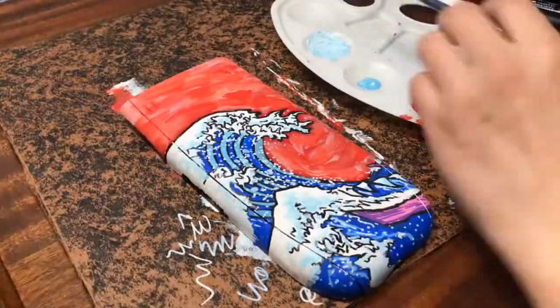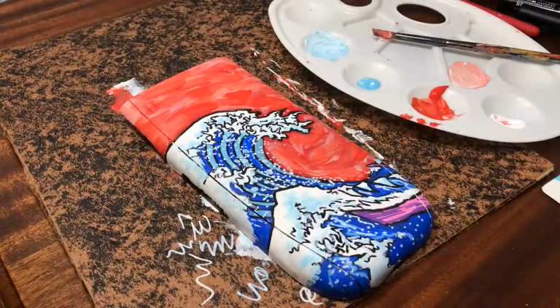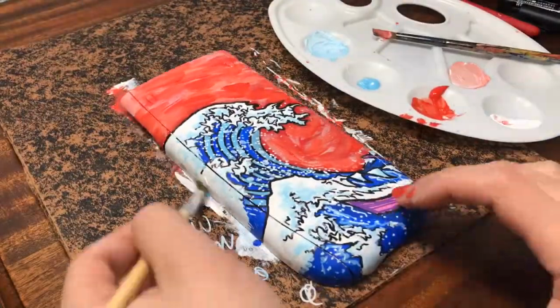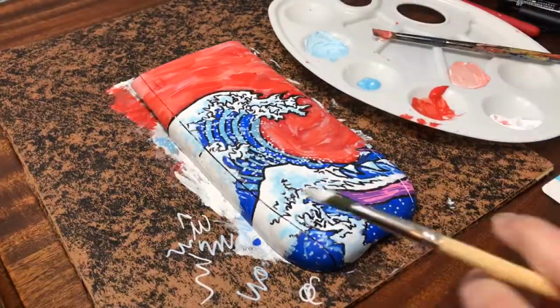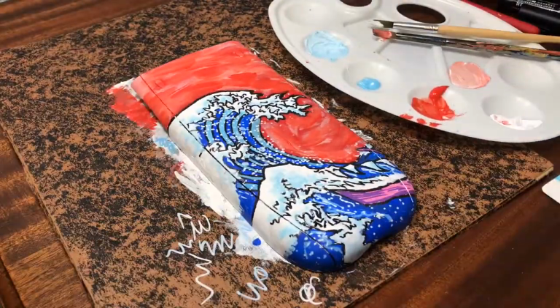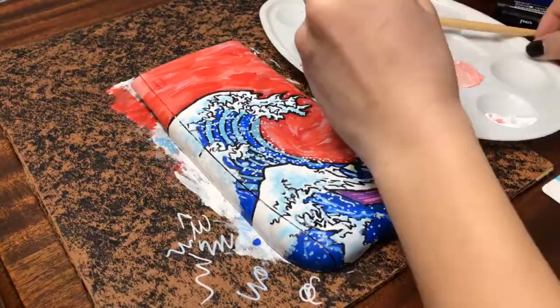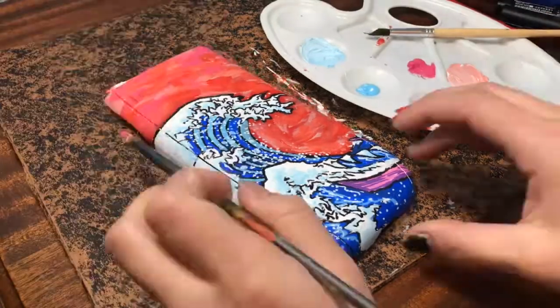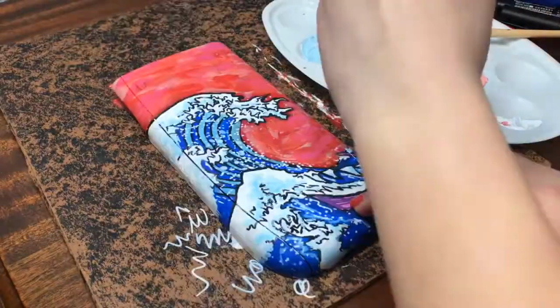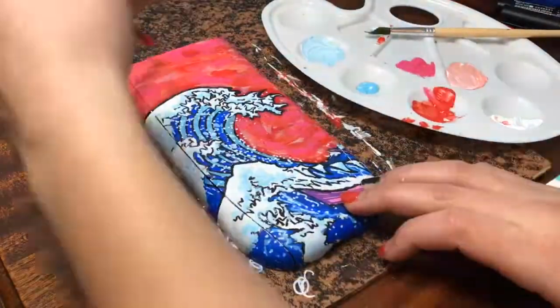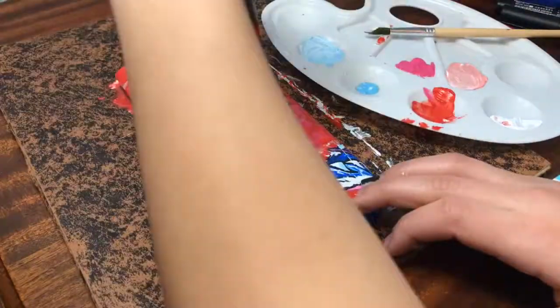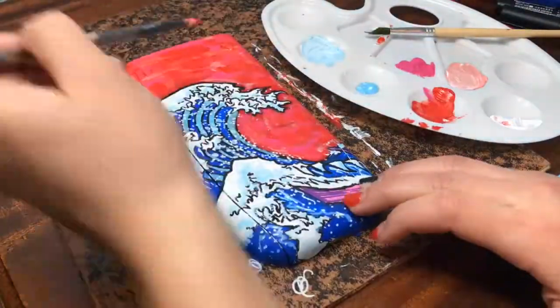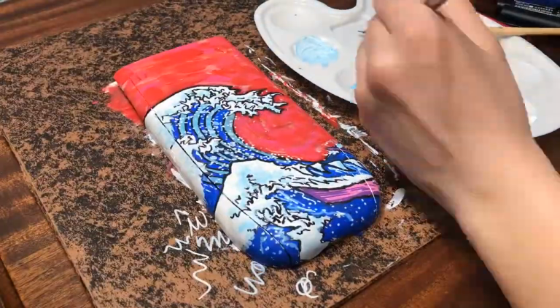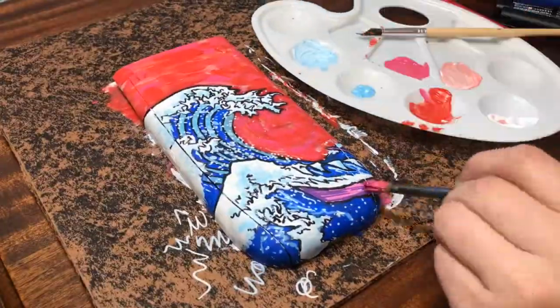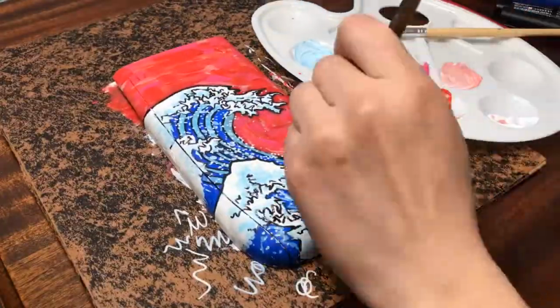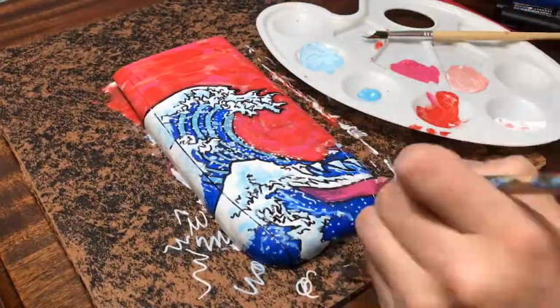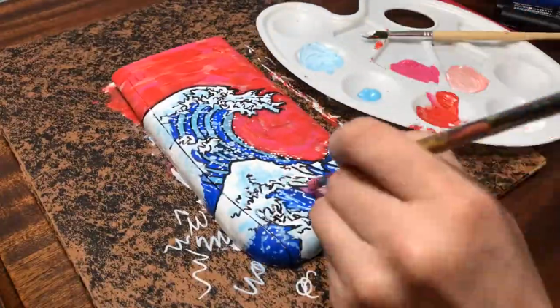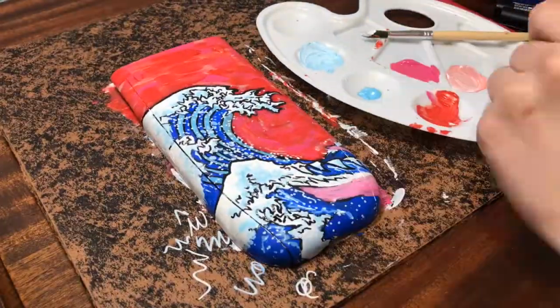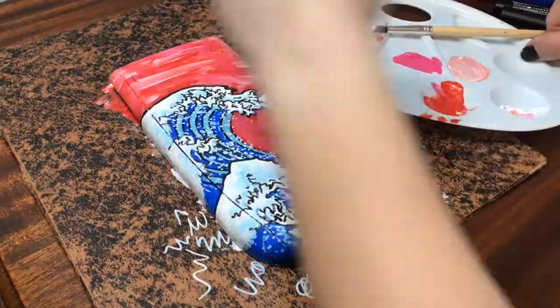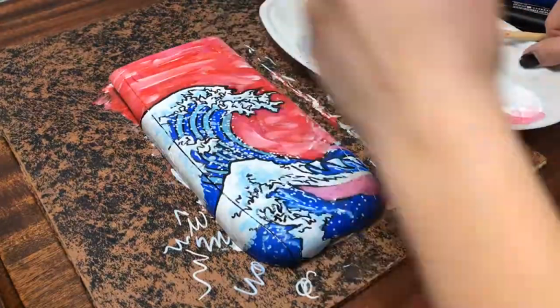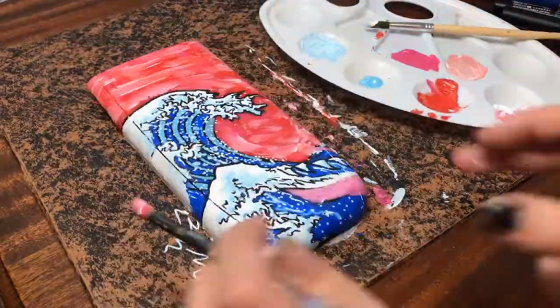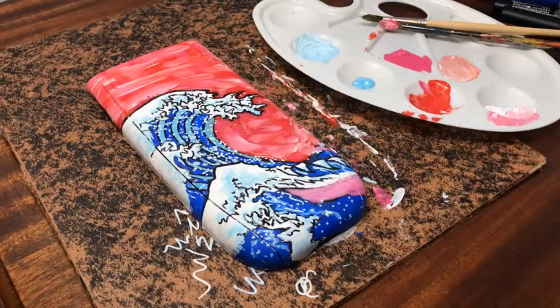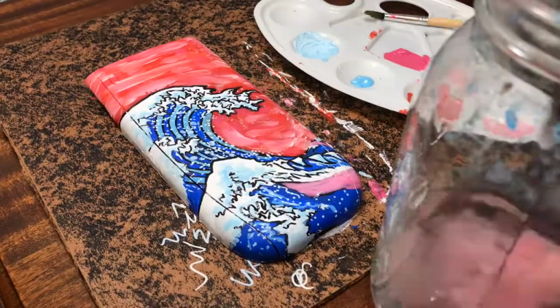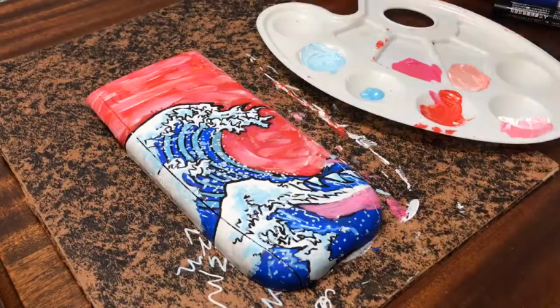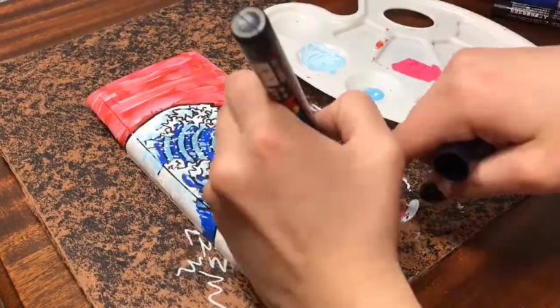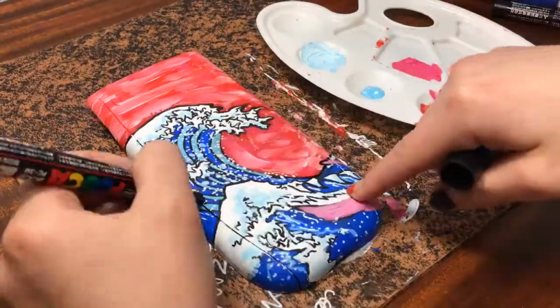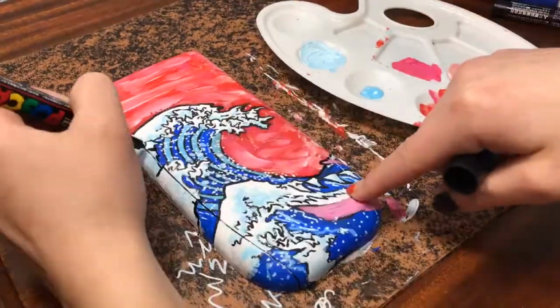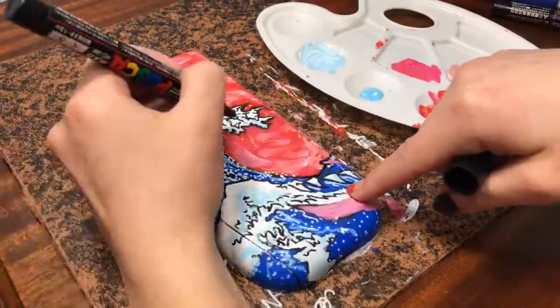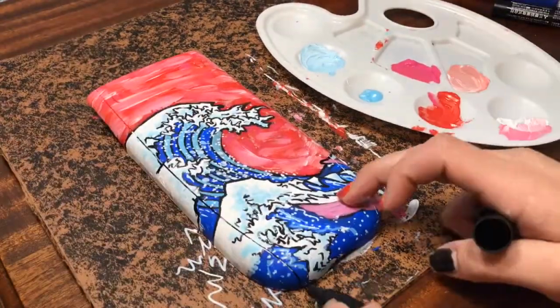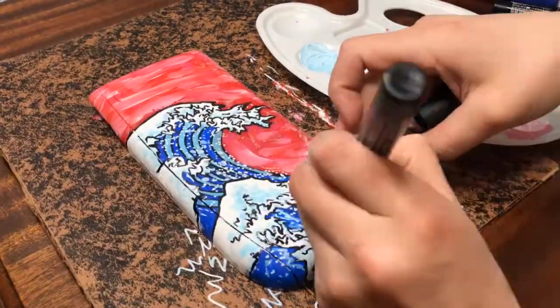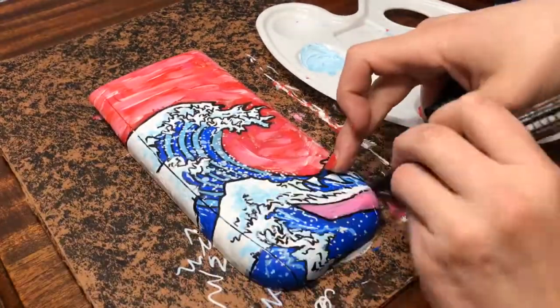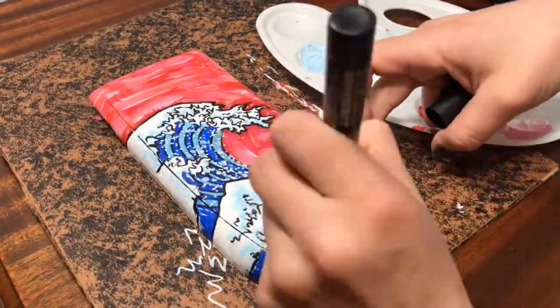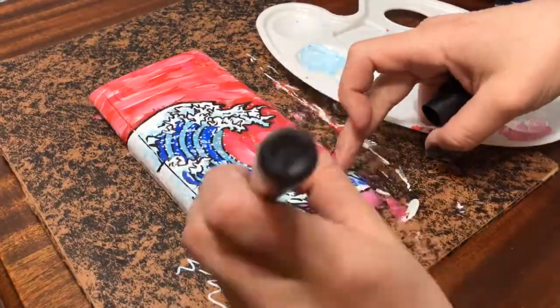Lastly, if you want to add an extra layer of protection with a clear glitter coat, make sure the black outlines are fully dried before you apply the coat. I made the huge mistake of not being patient and ended up skipping the coat since the smearing made me retouch the fine detail areas.